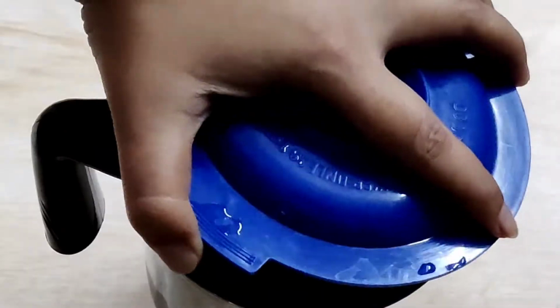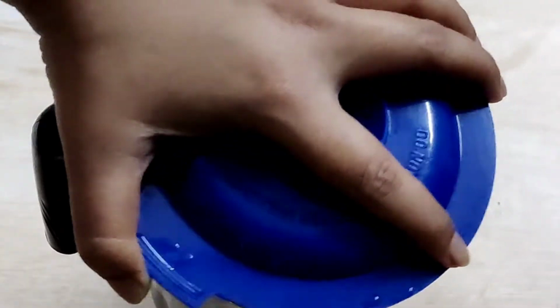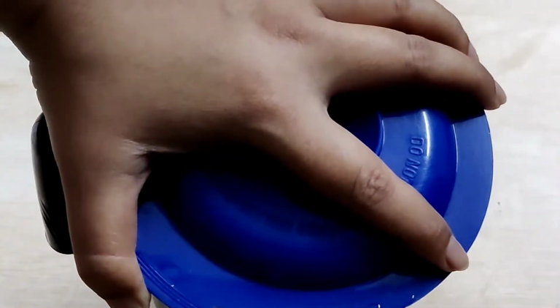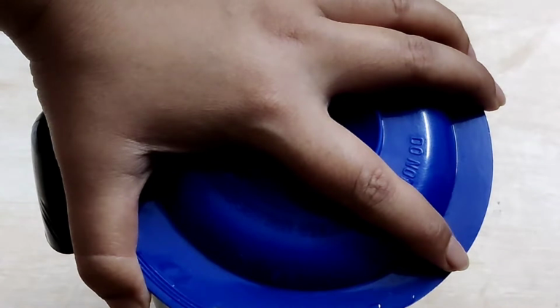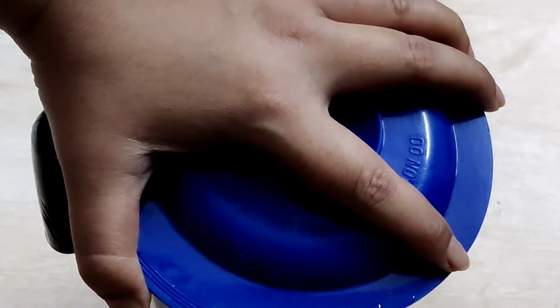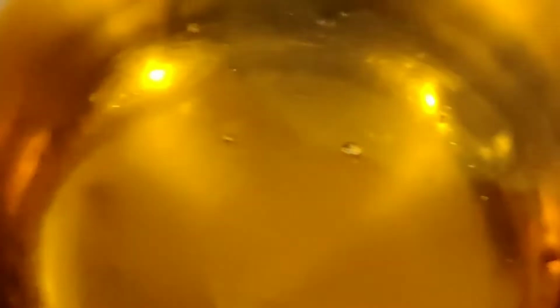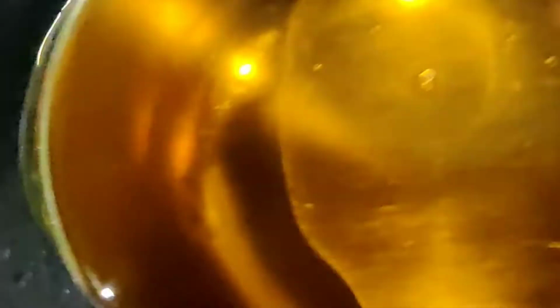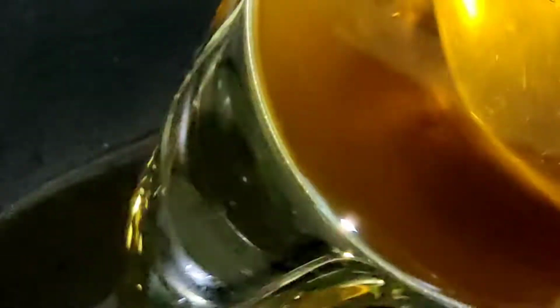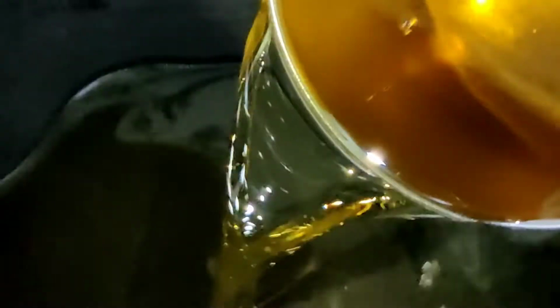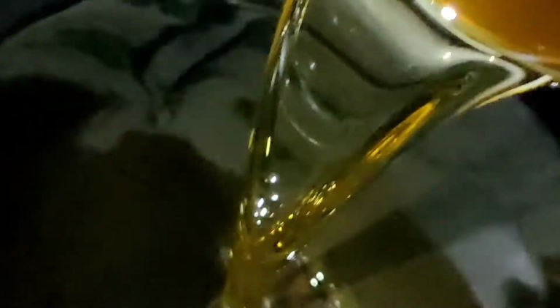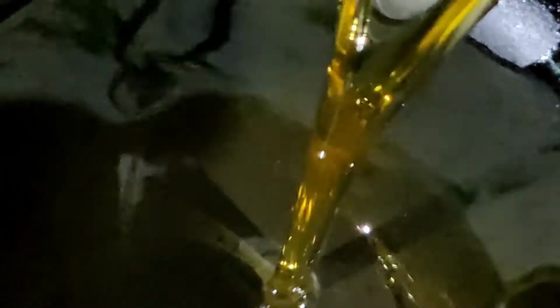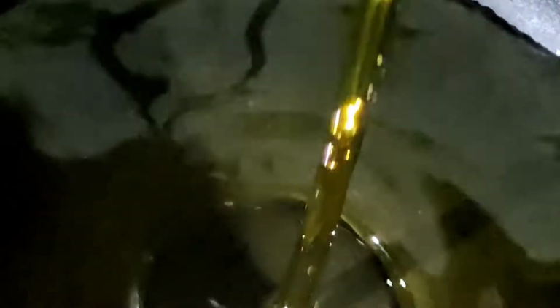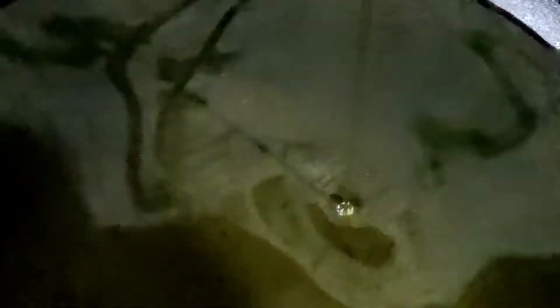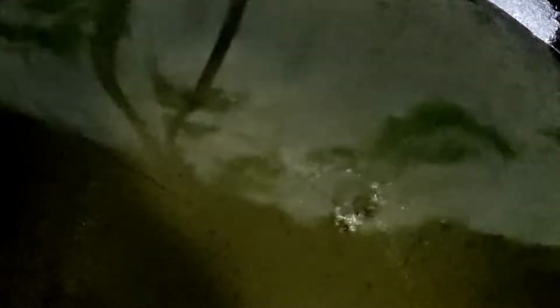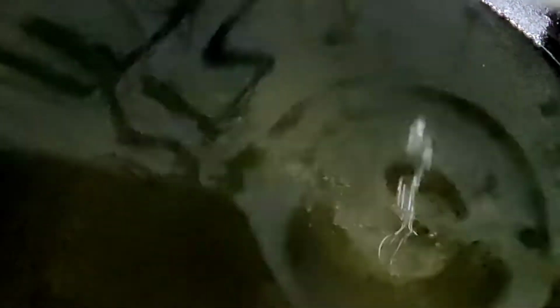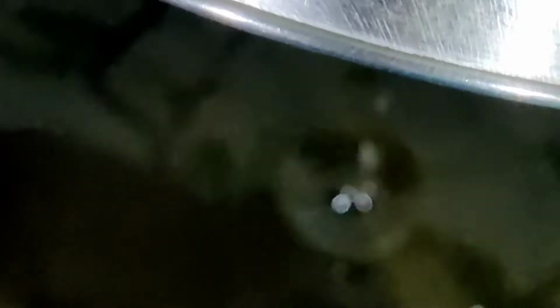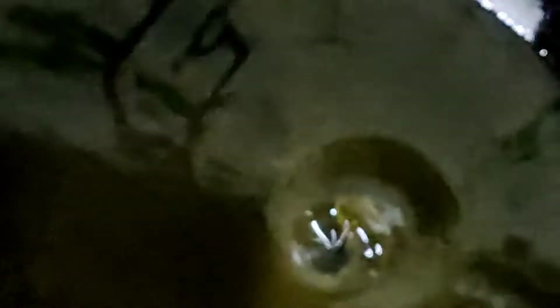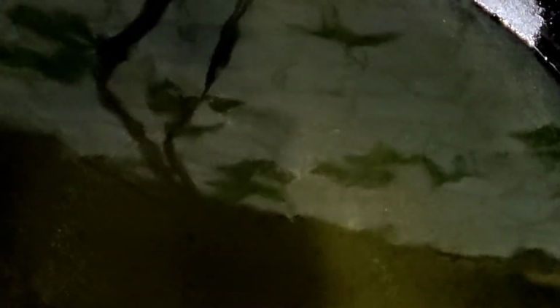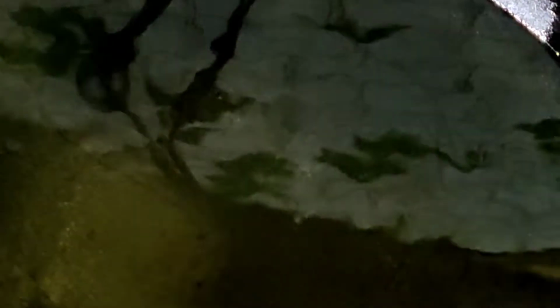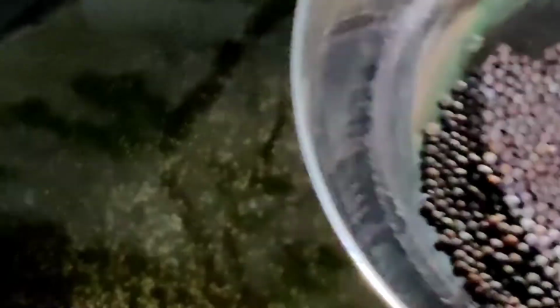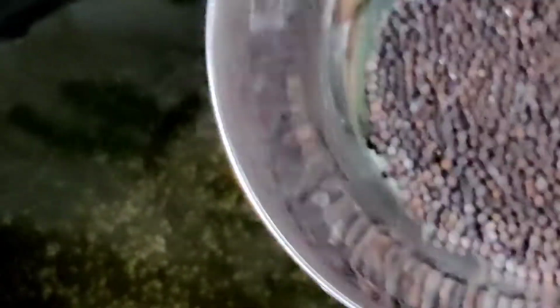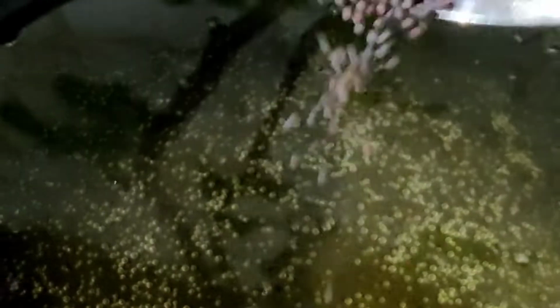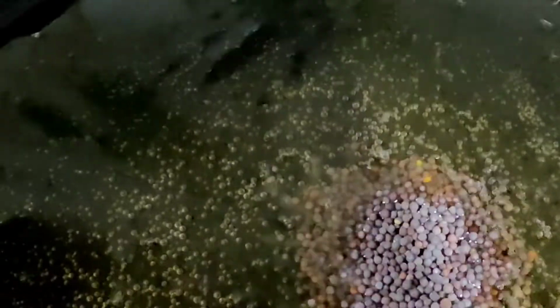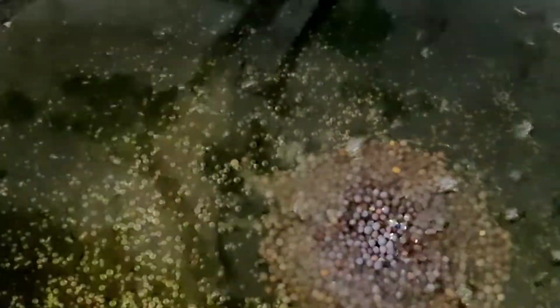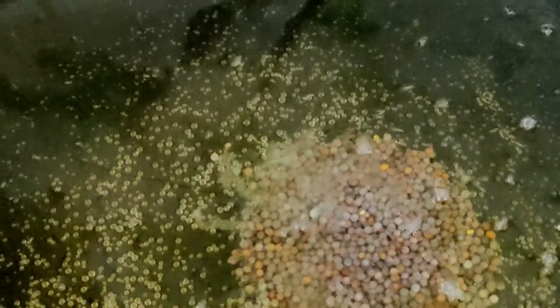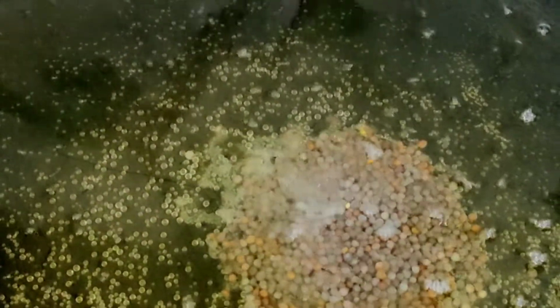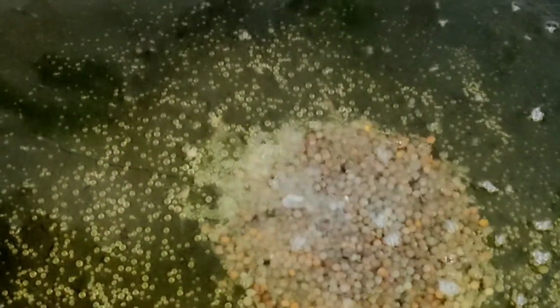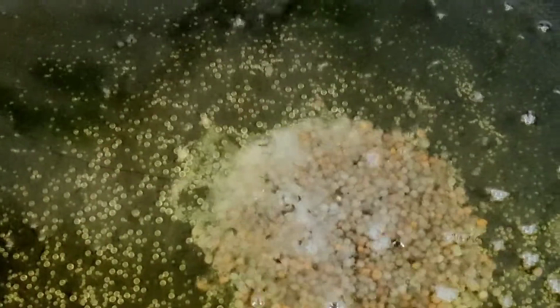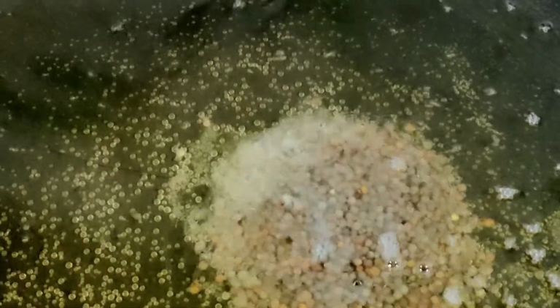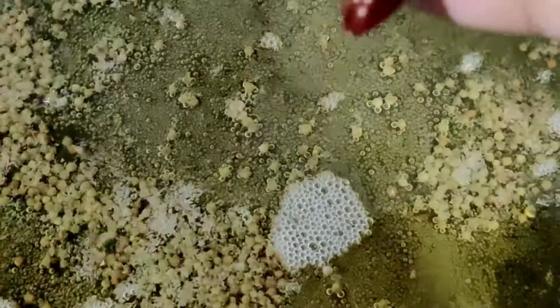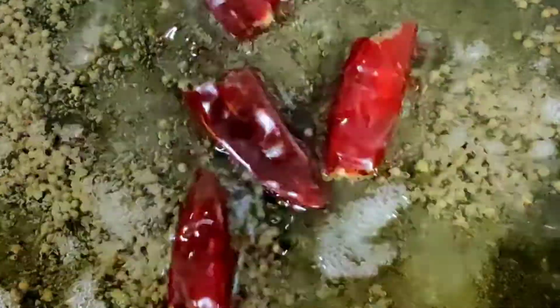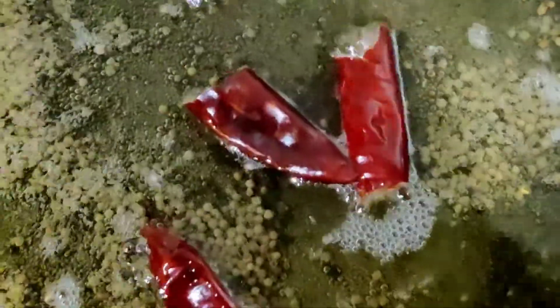In the same pan, add 1 cup gingerly oil. Once the oil is hot, reduce the flame and add 1 tablespoon black mustard seeds and 2 dry red chillies cut into four halves.